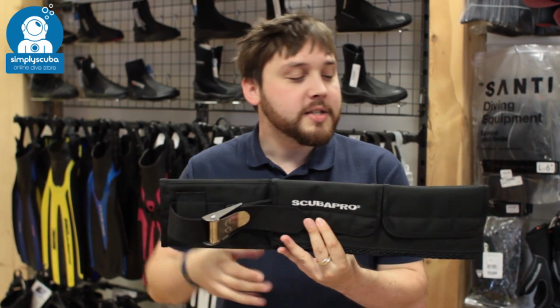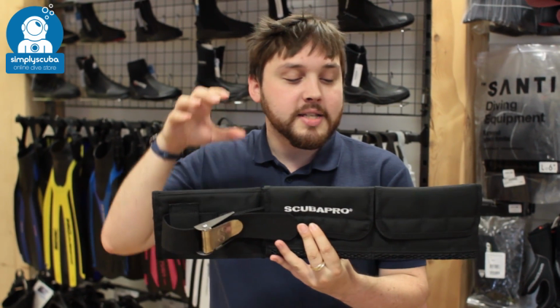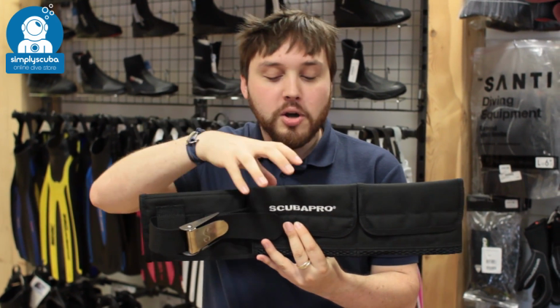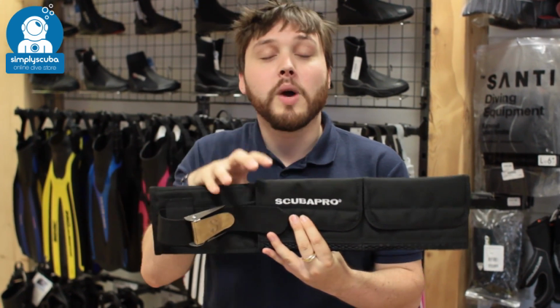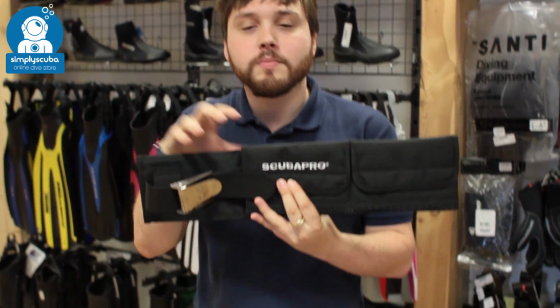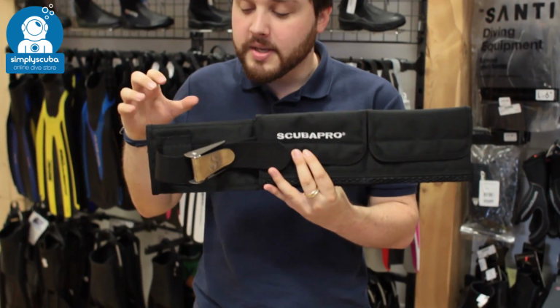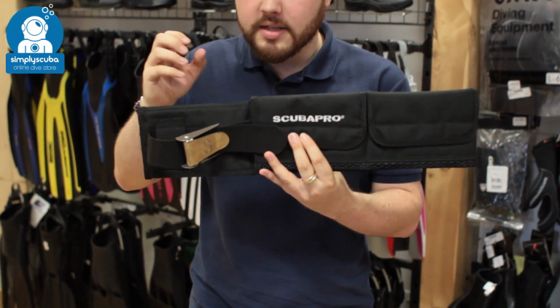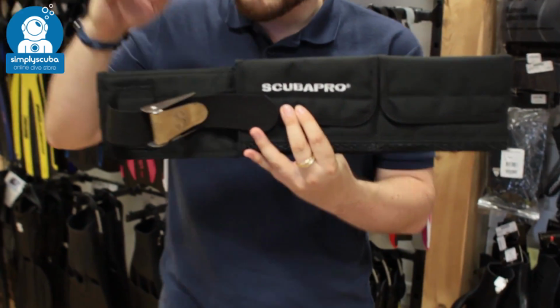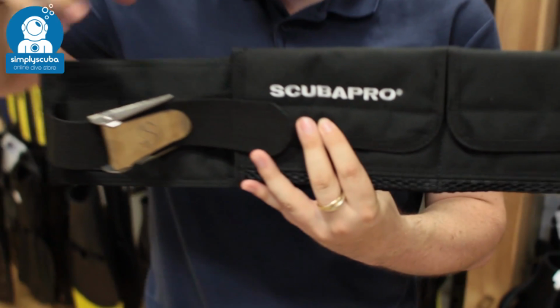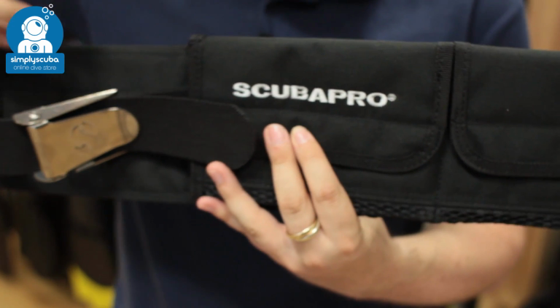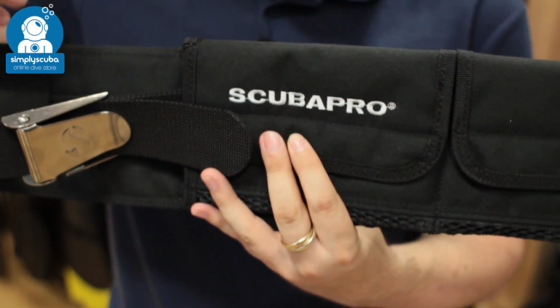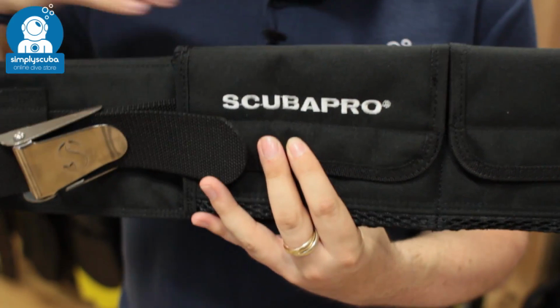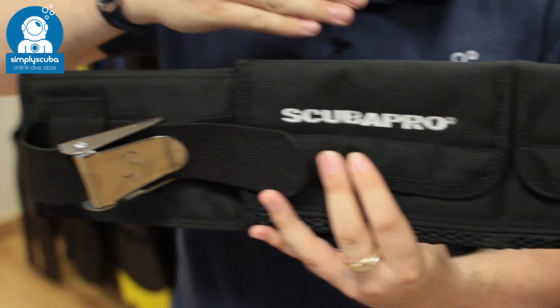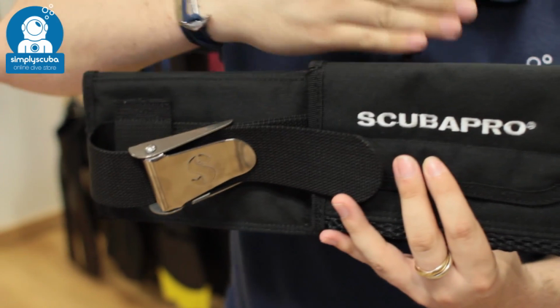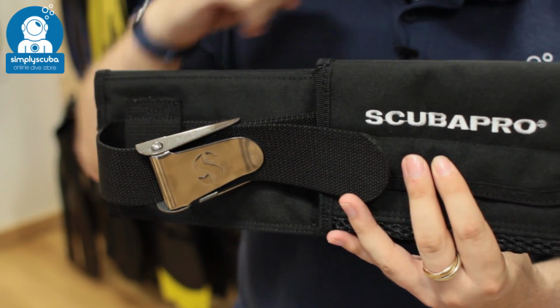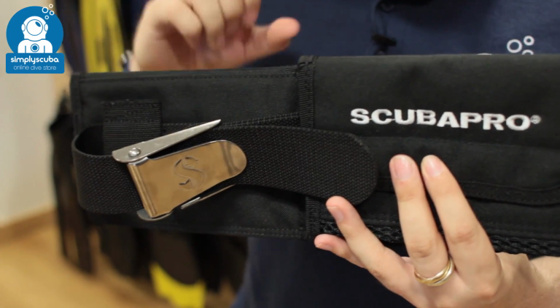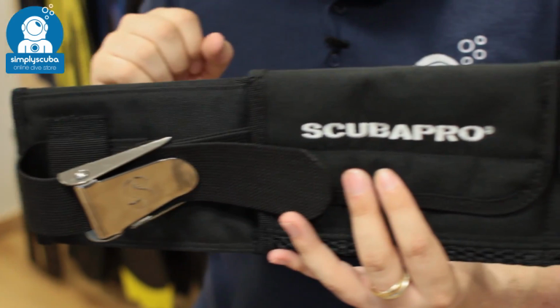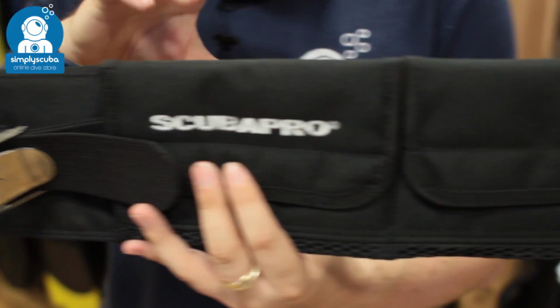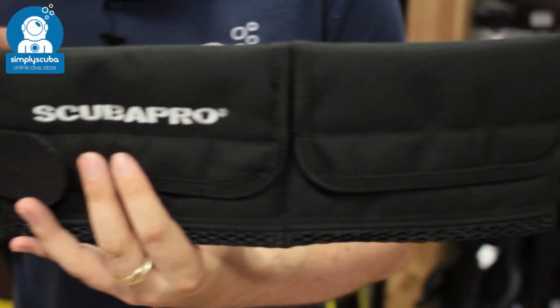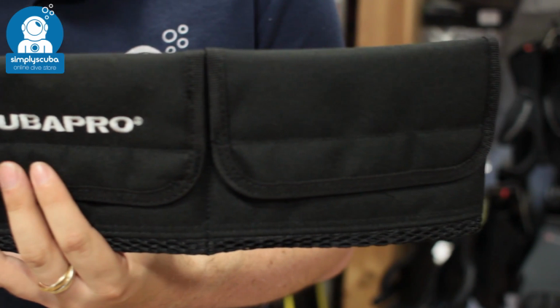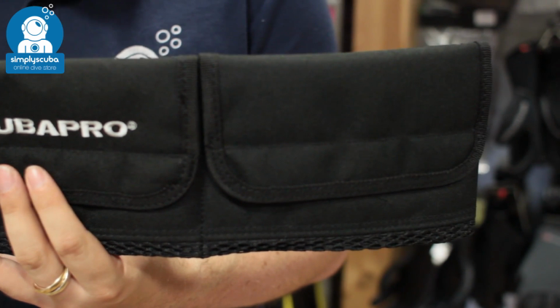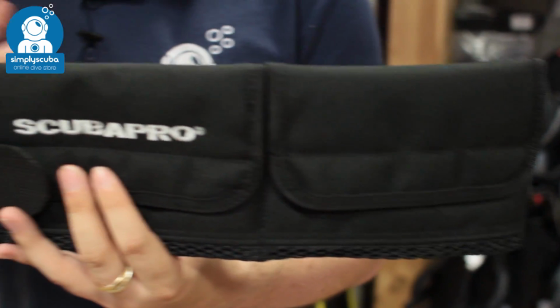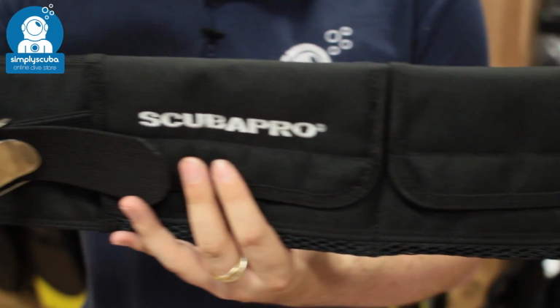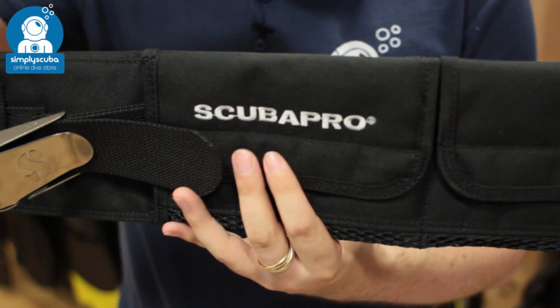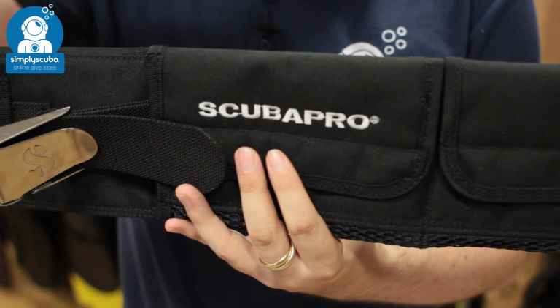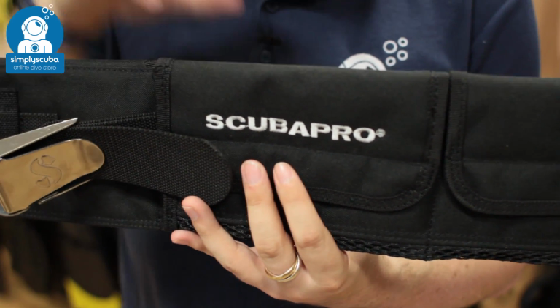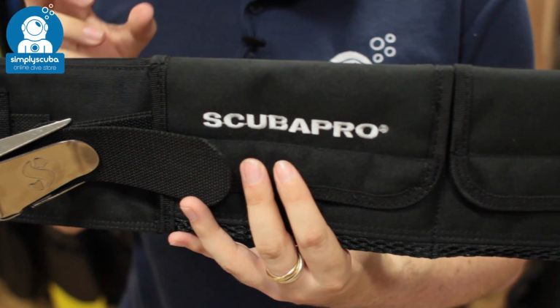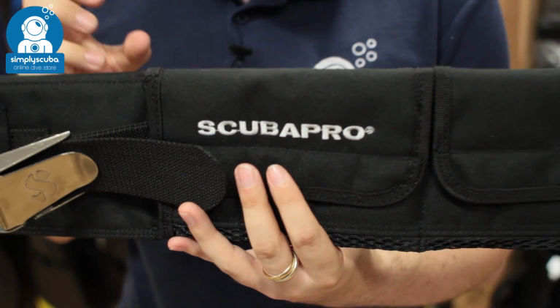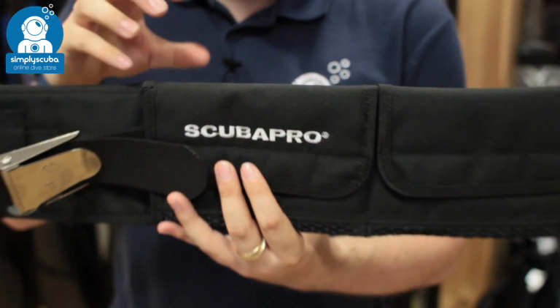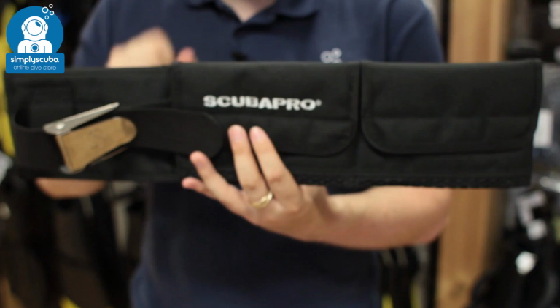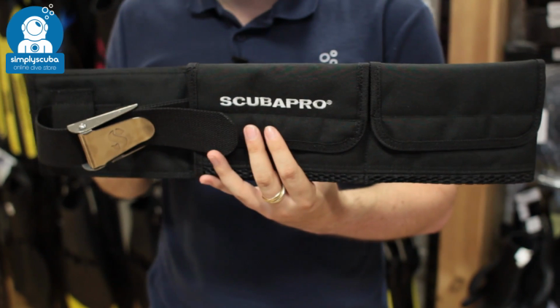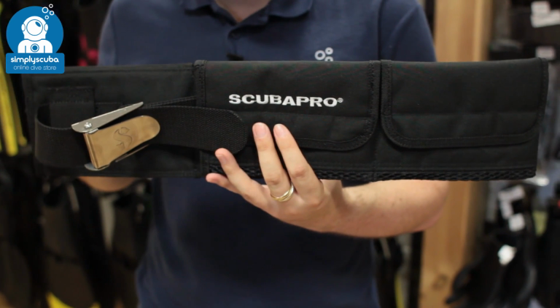This is a pocketed weight belt, so it's going to take the solid block lead and bring it a little bit away off of your hips to make it a lot more comfortable. It also means that you can use lead shot bags as well, again just to make it a lot more comfortable.